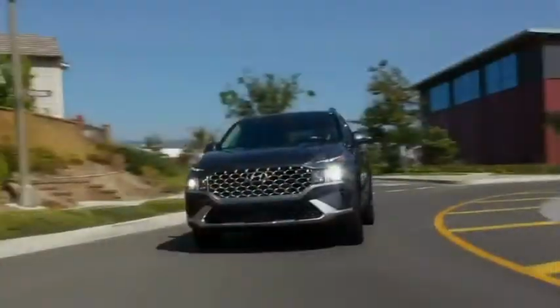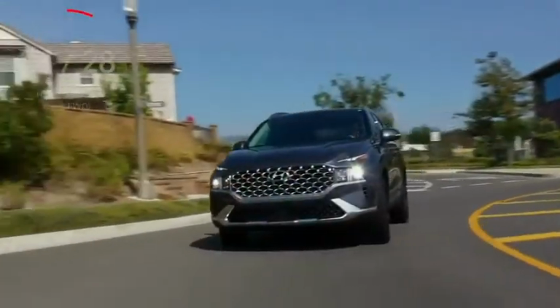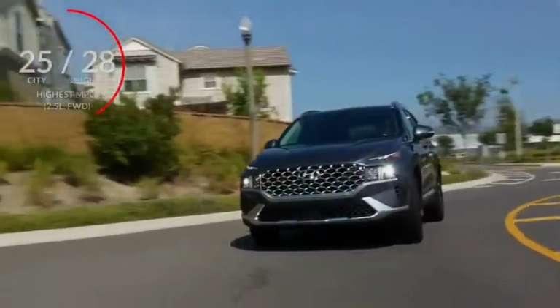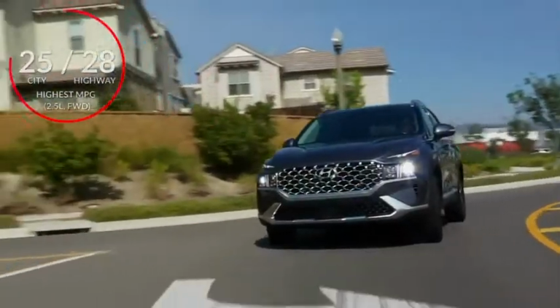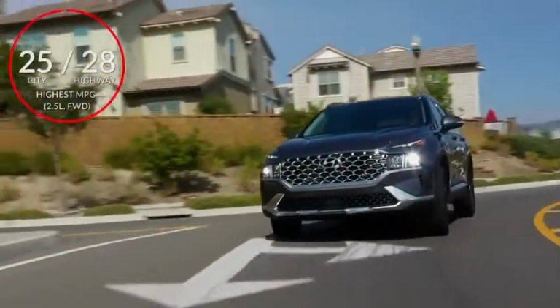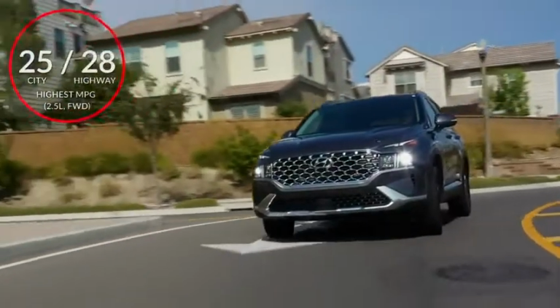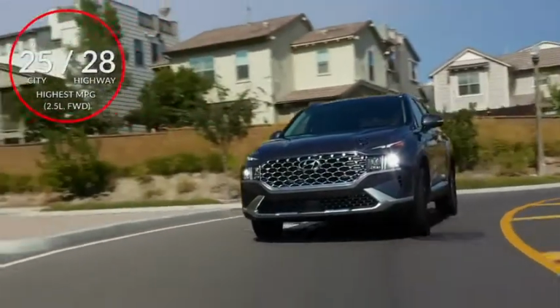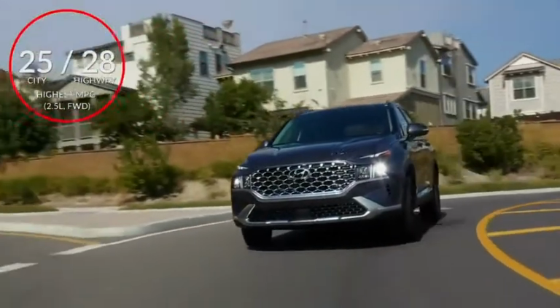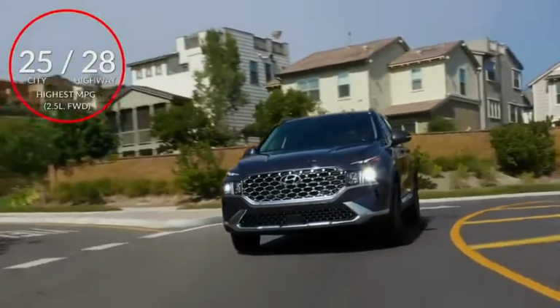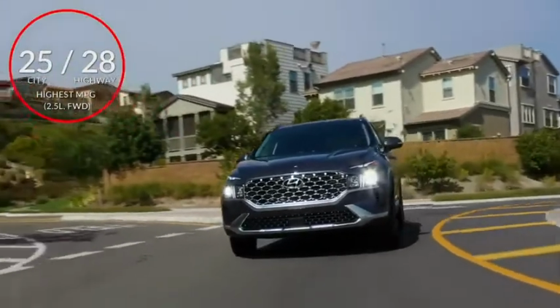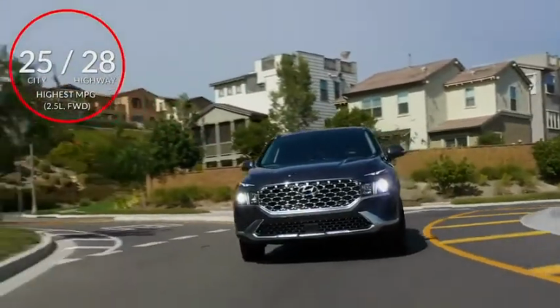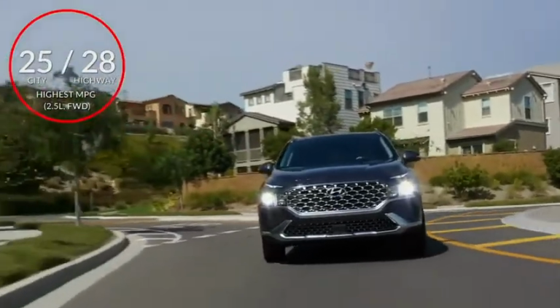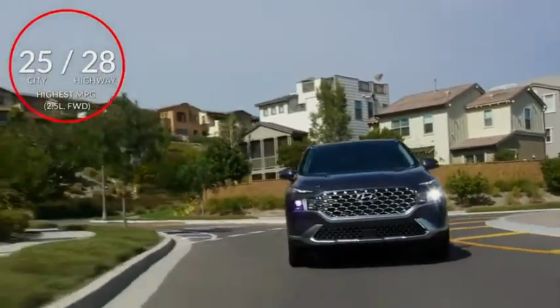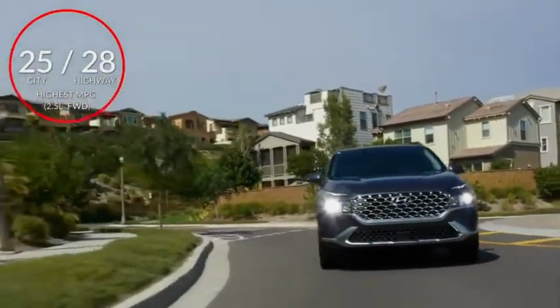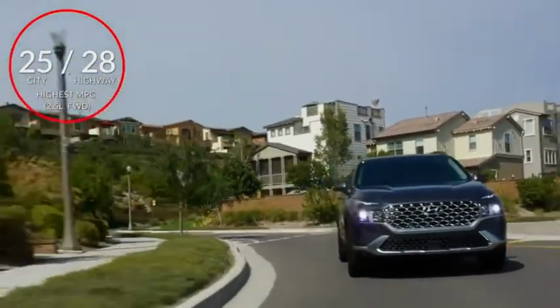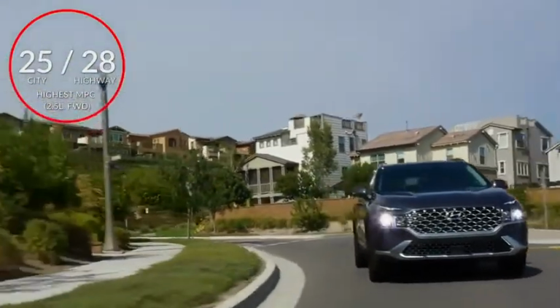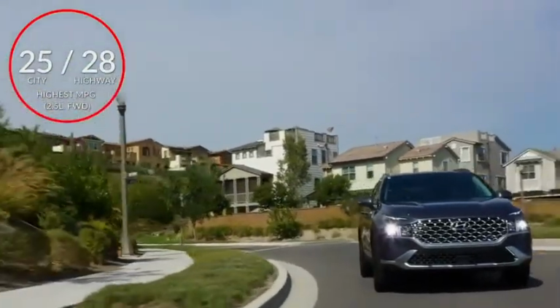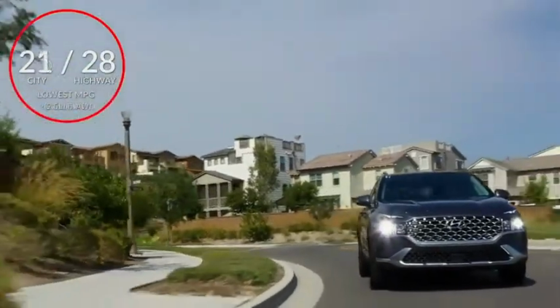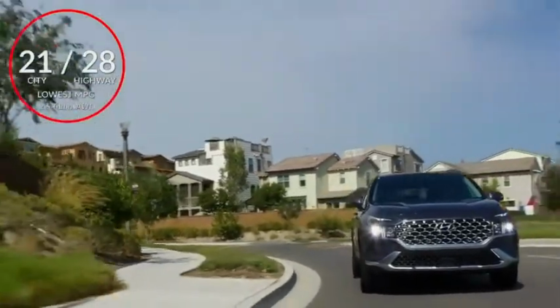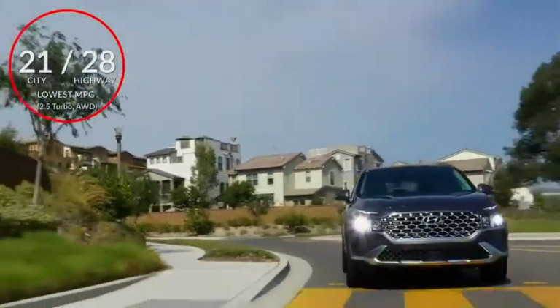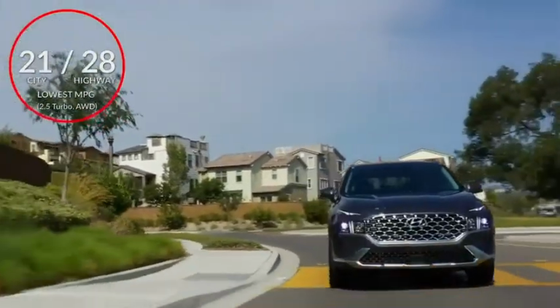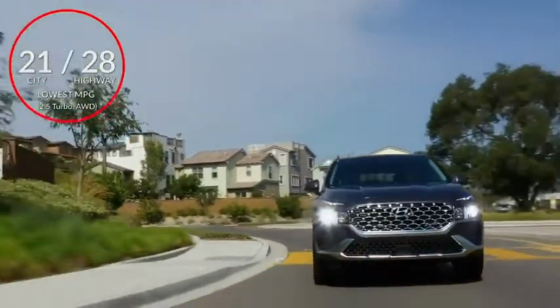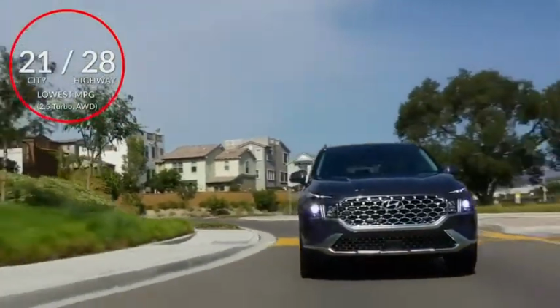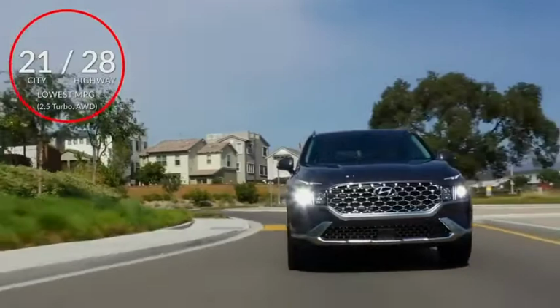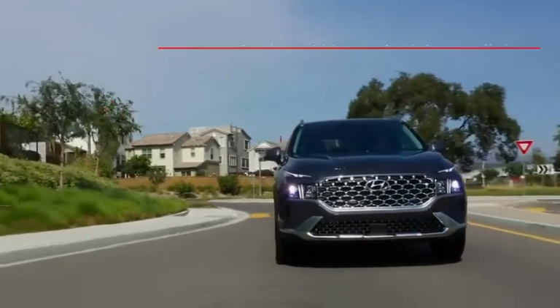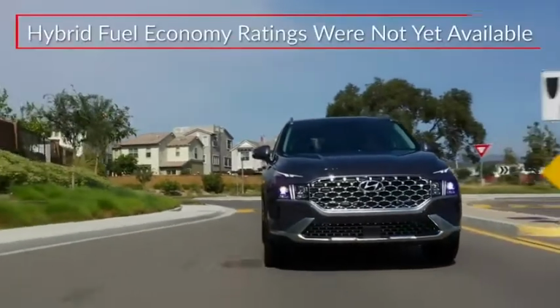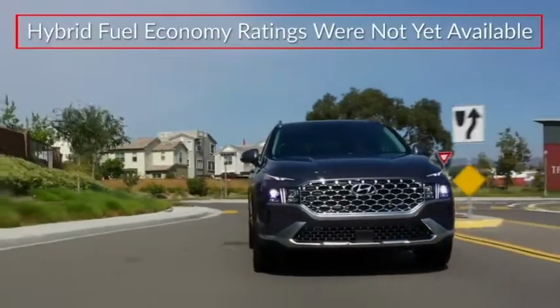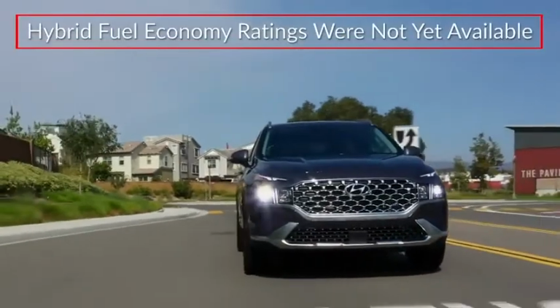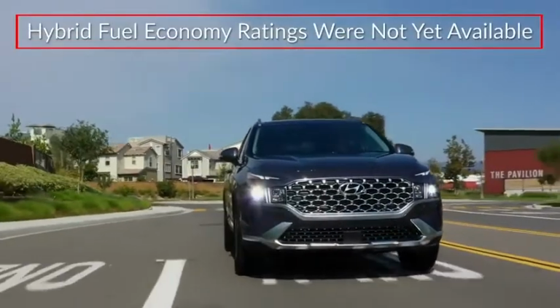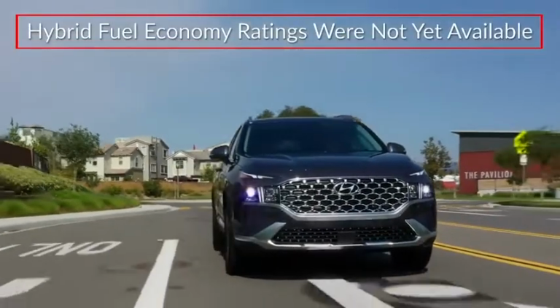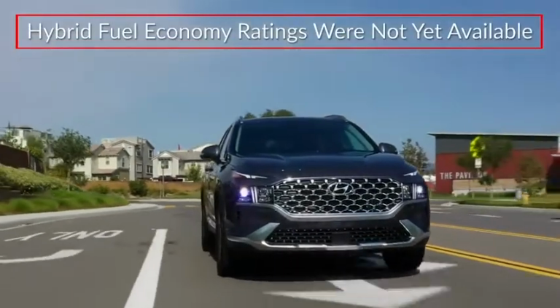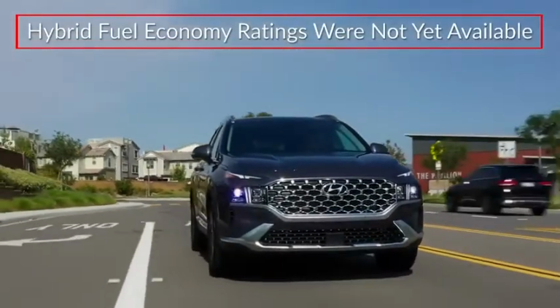Here are the highest and lowest estimates for fuel economy available at the time of video production. Hybrid fuel economy ratings were not yet available.